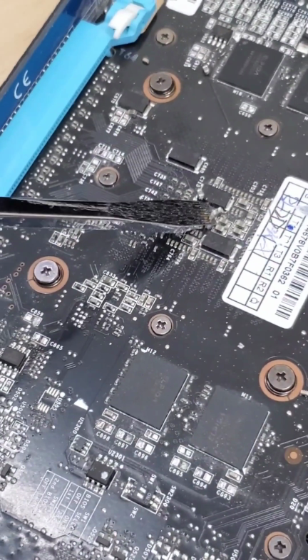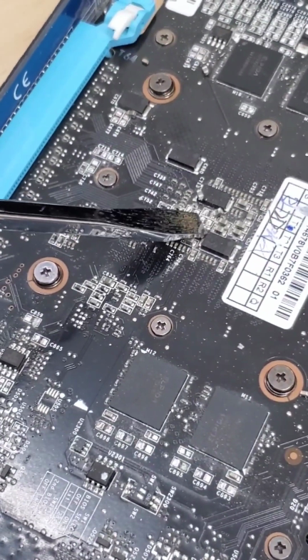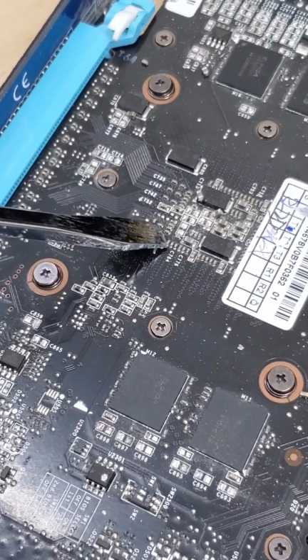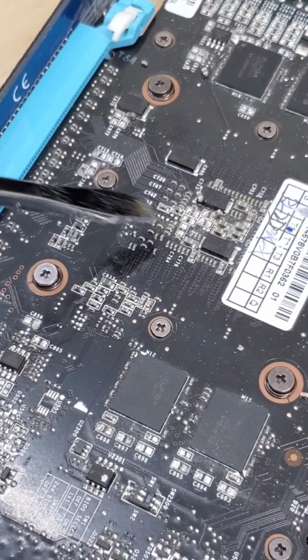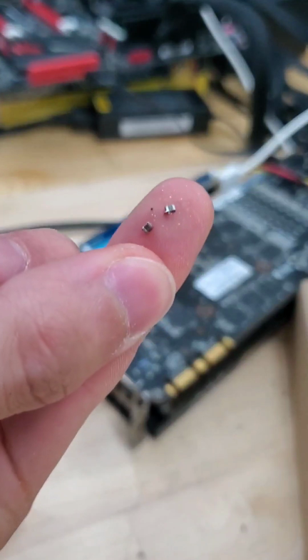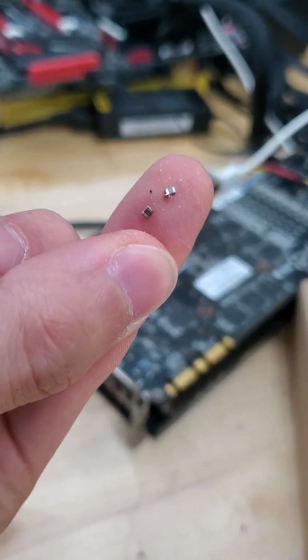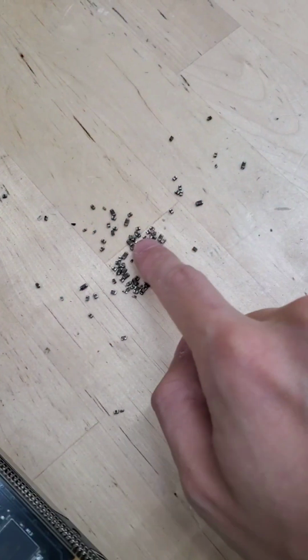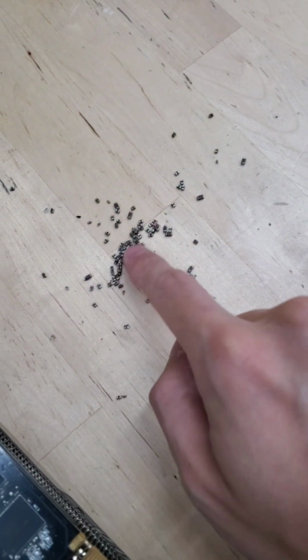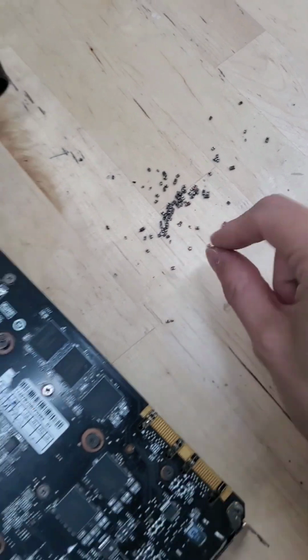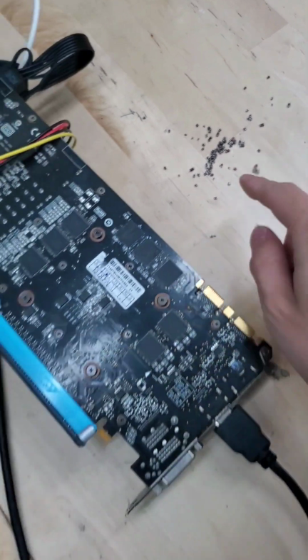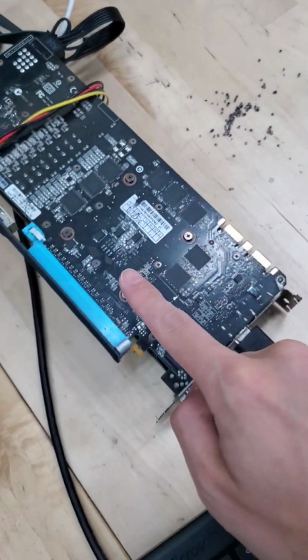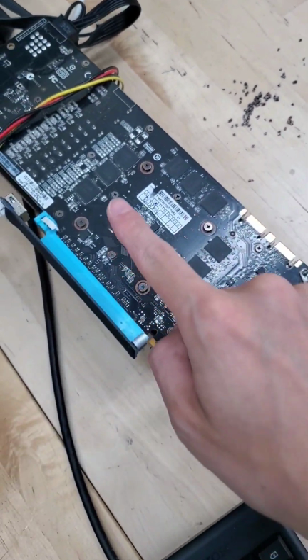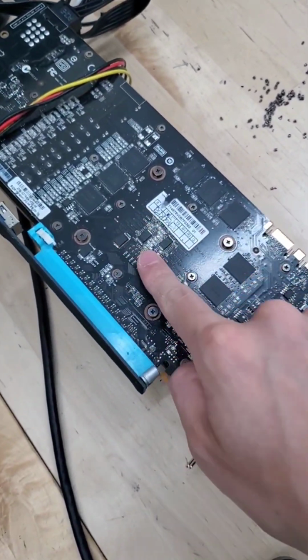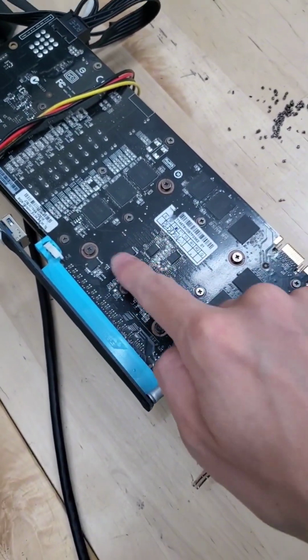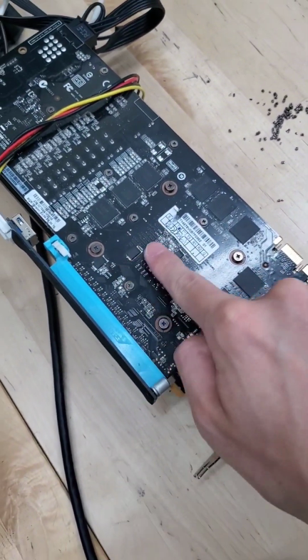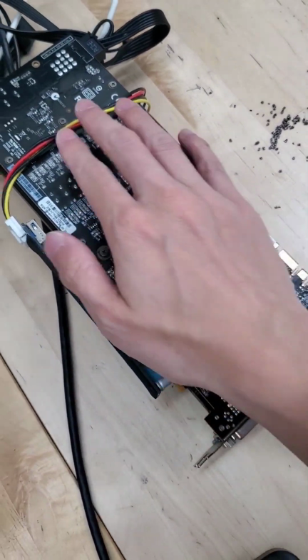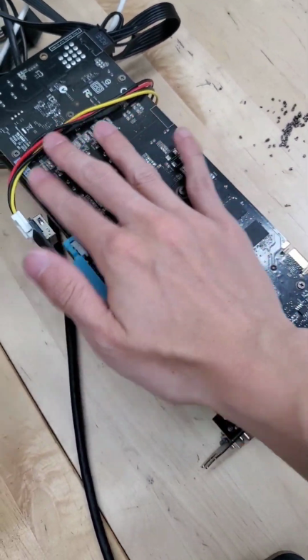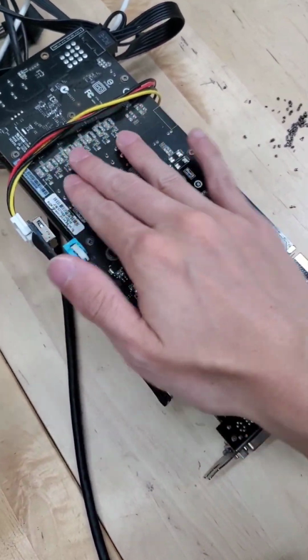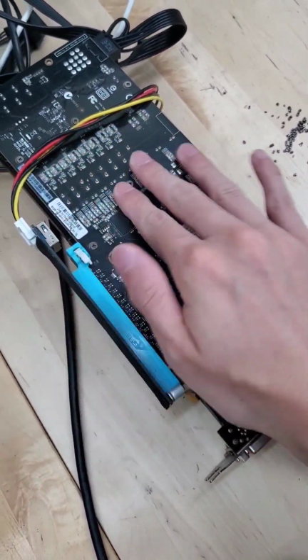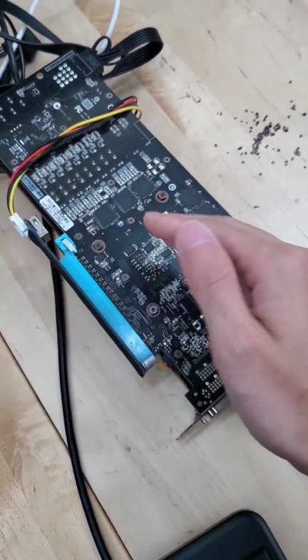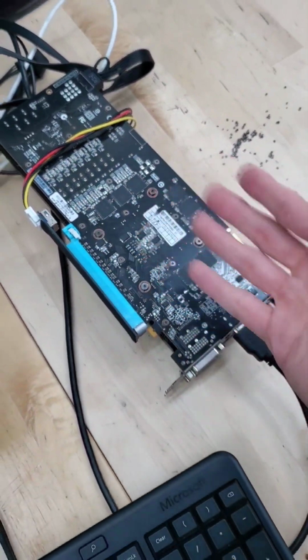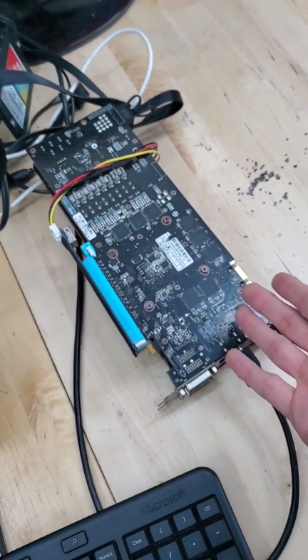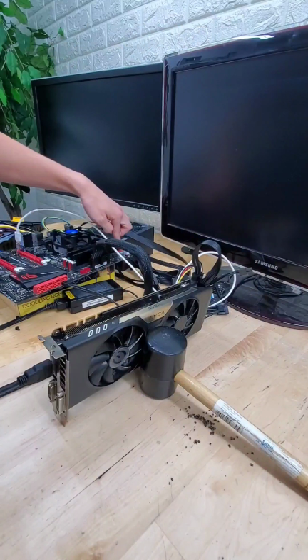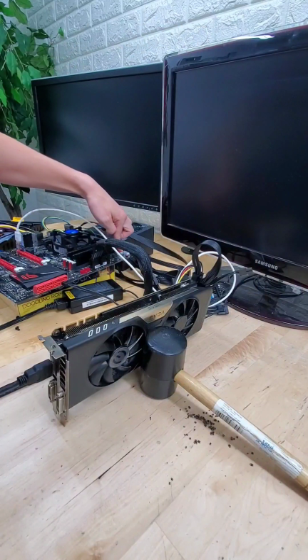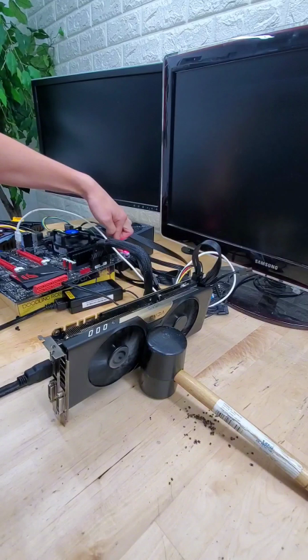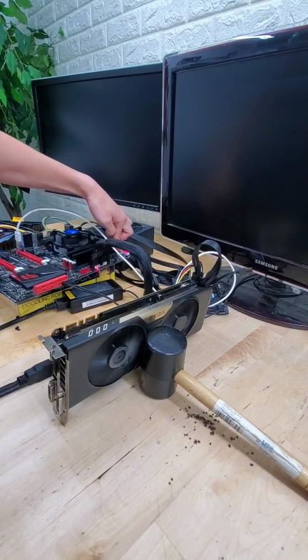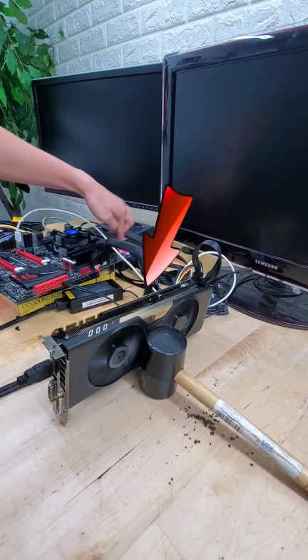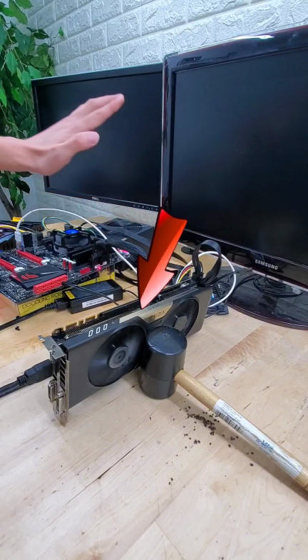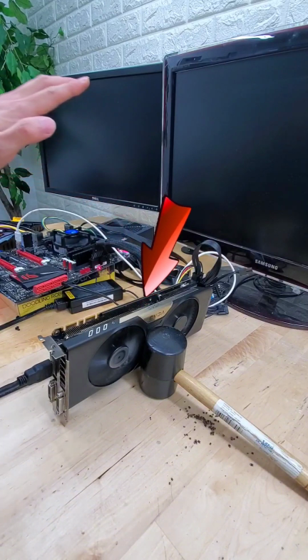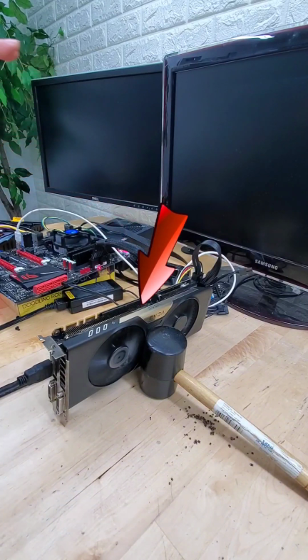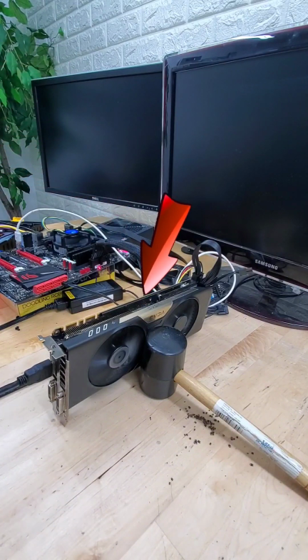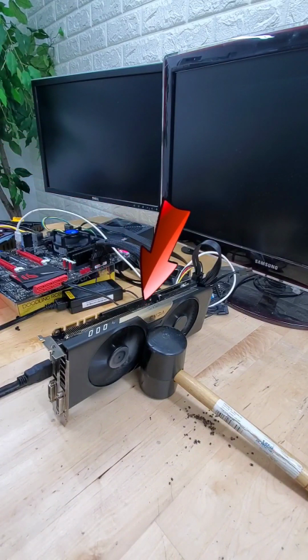Sorry for the delay, I've been dealing with some personal stuff. But now it's time for the moment of truth. With our capacitor-less GPU all smooth and ready to go, we can plug it into our computer and see that the fans do spin to life.